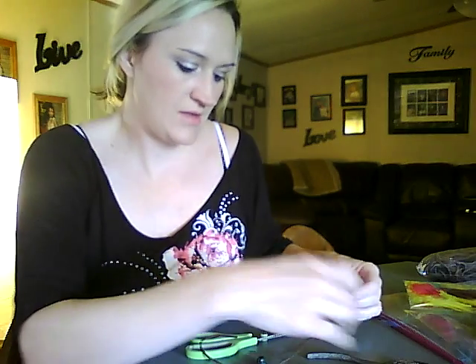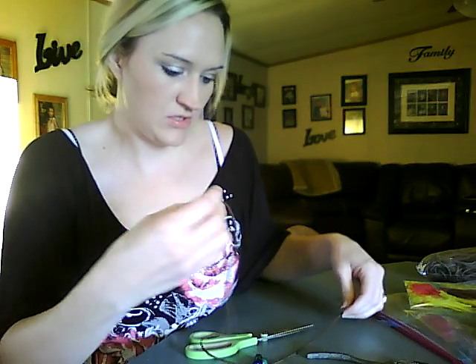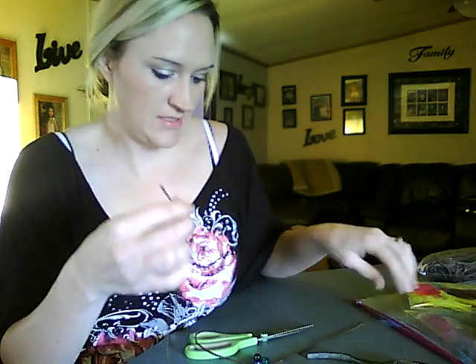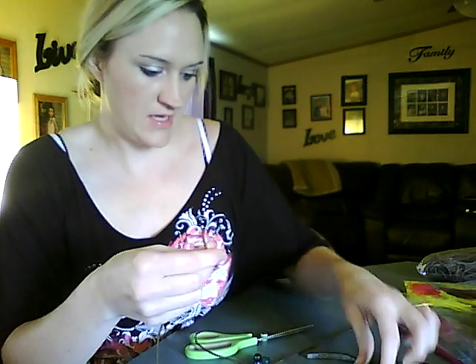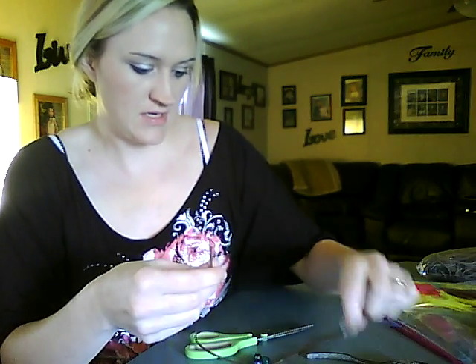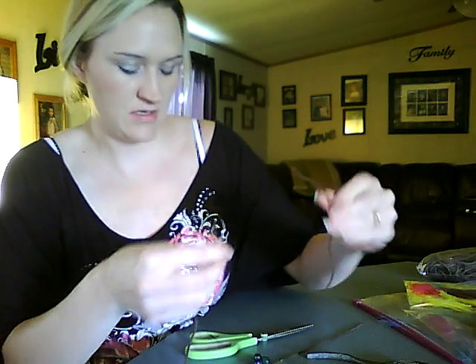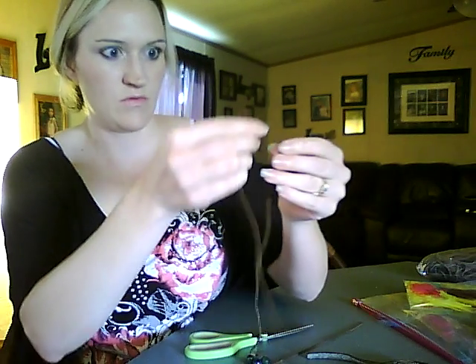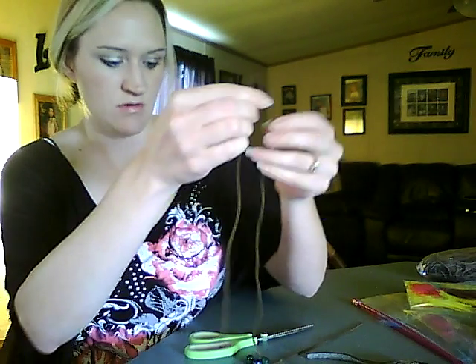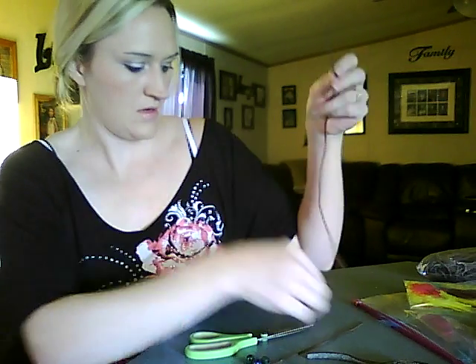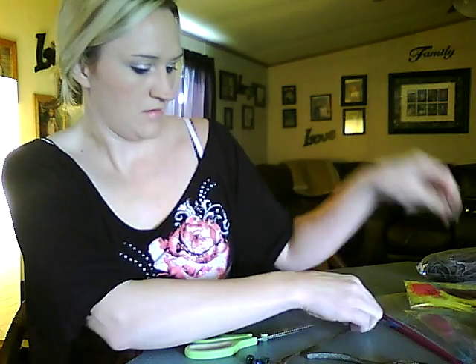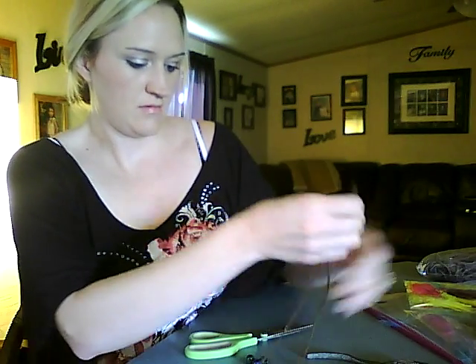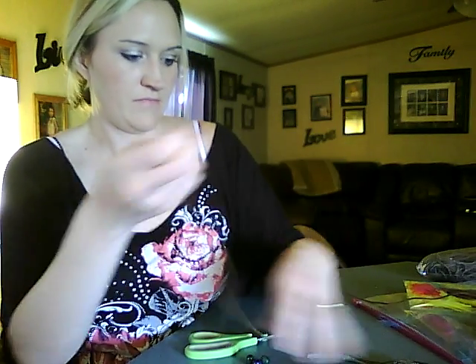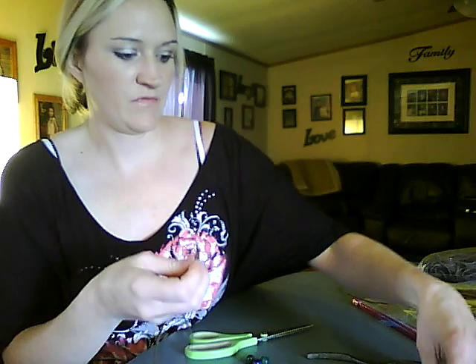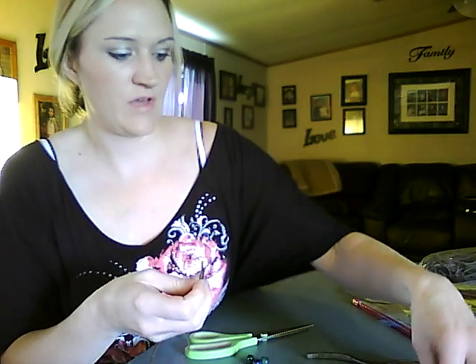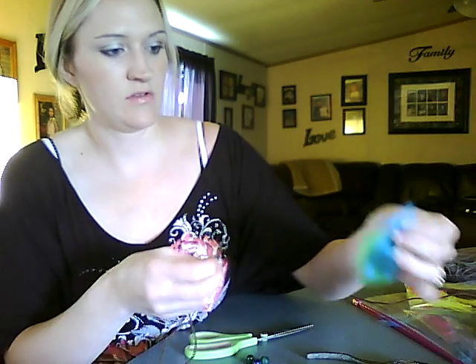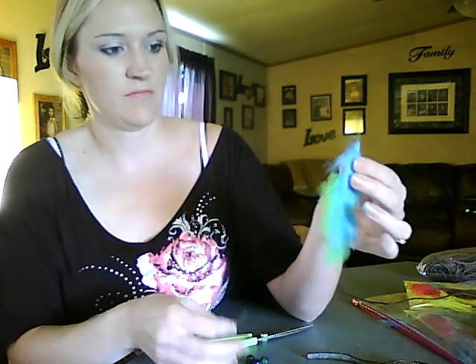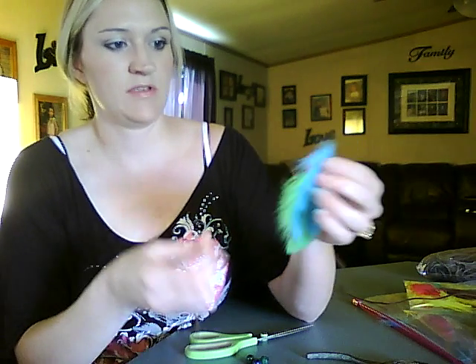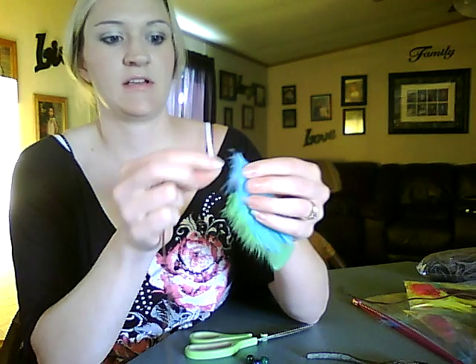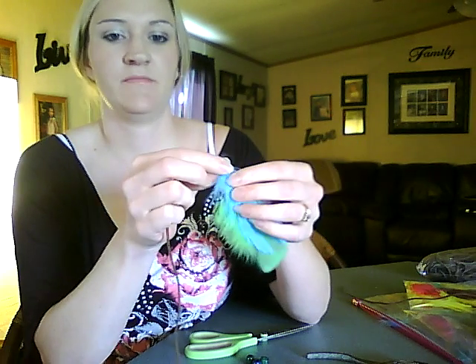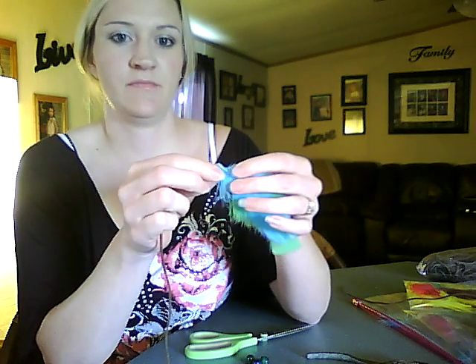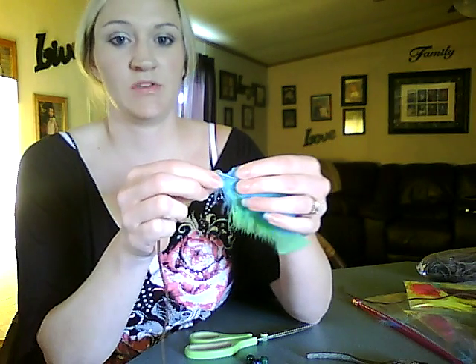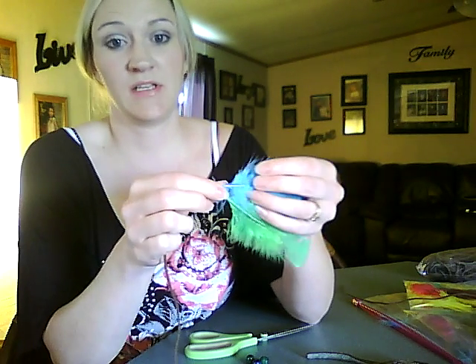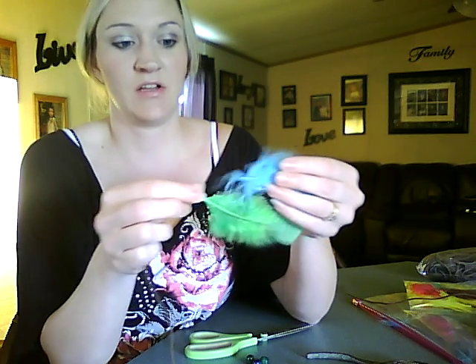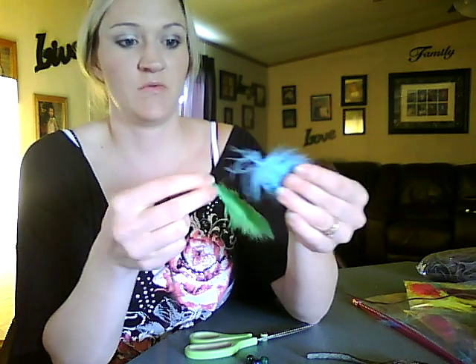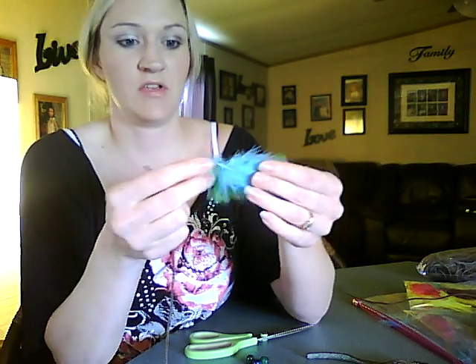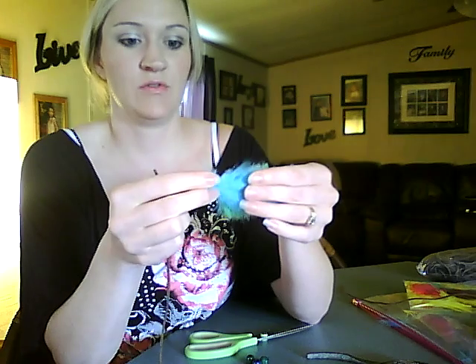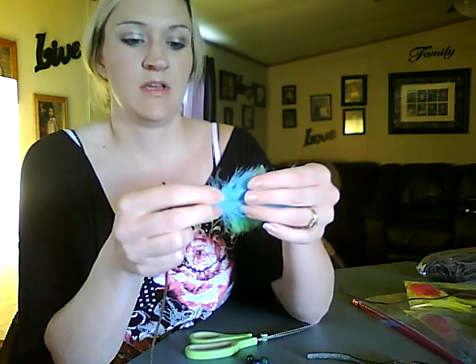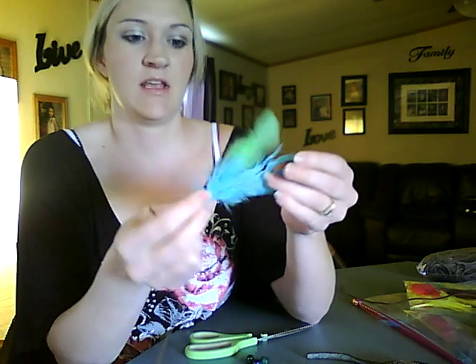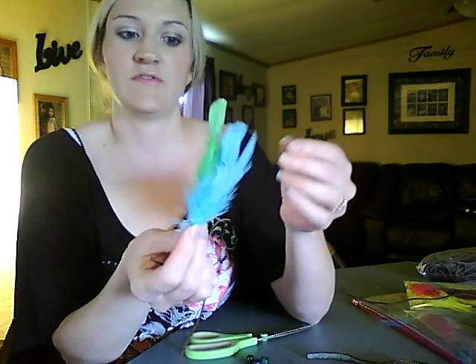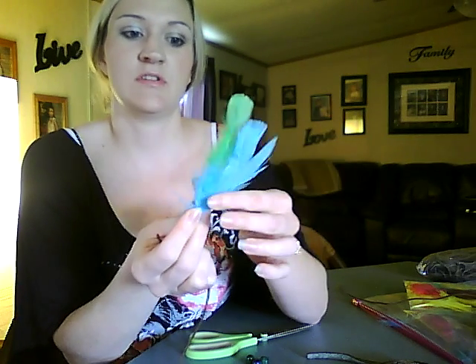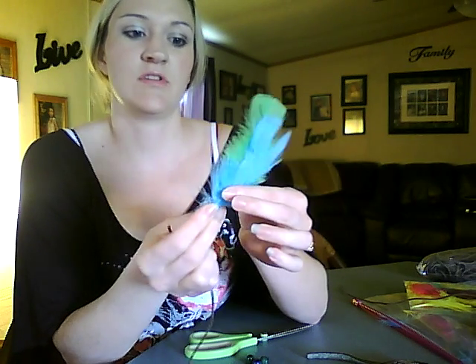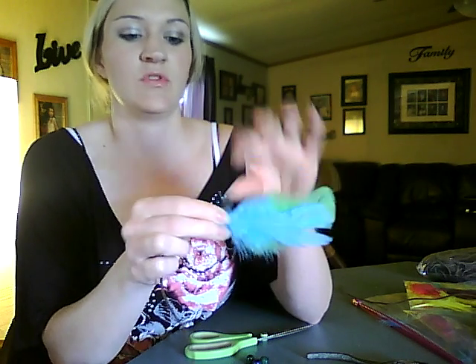Next you are going to take your feathers. You want to select as many colors as you want. Today I have chosen green and blue.